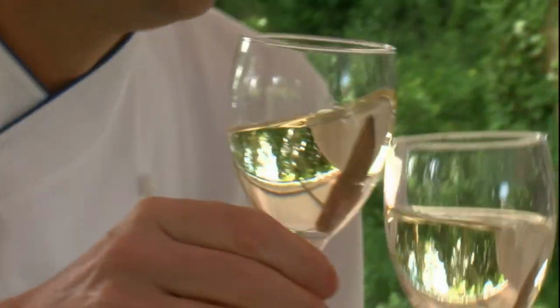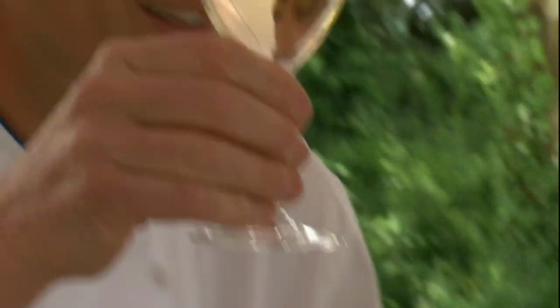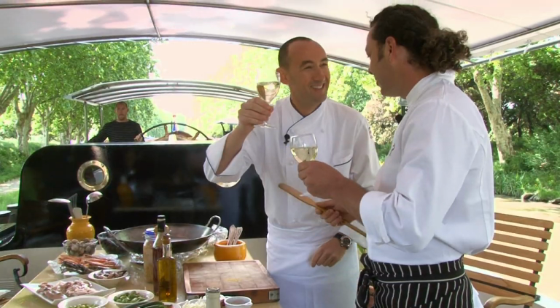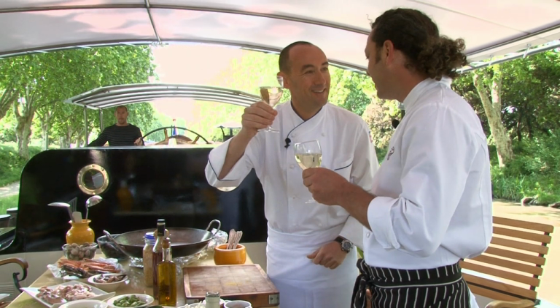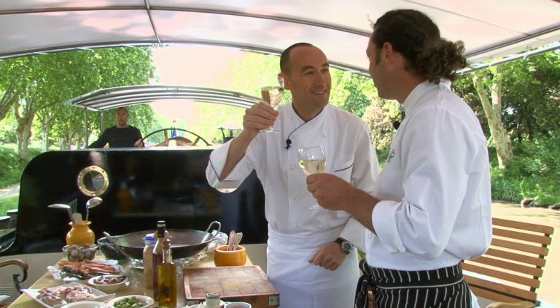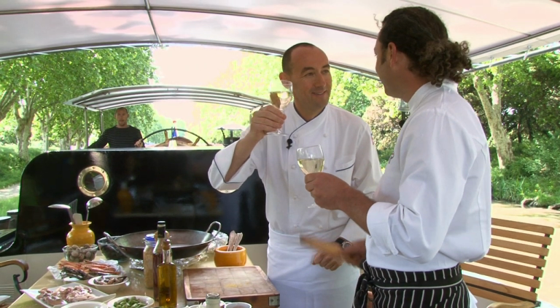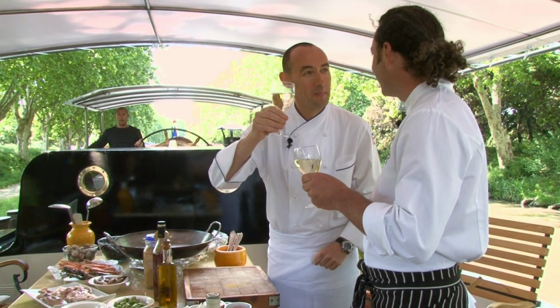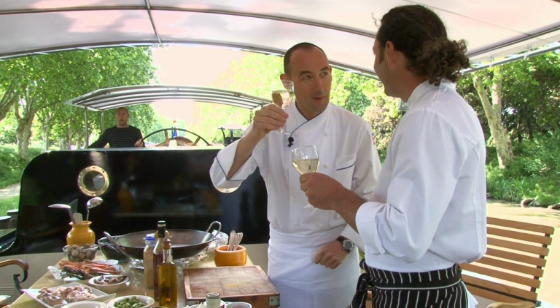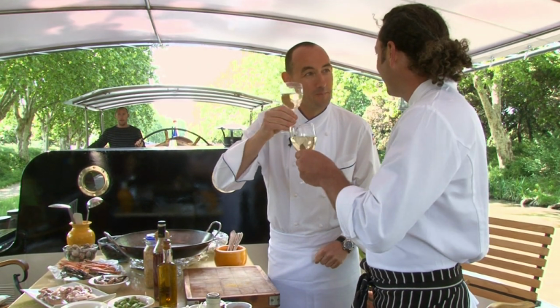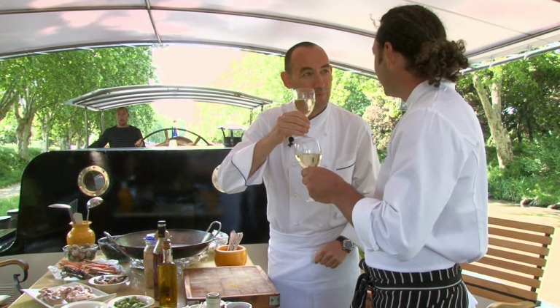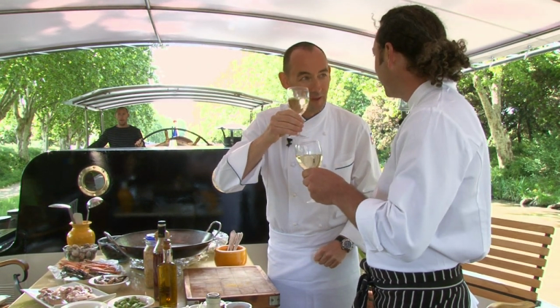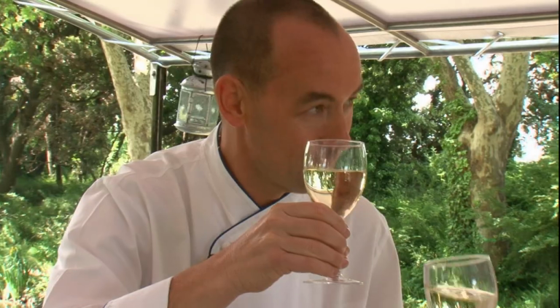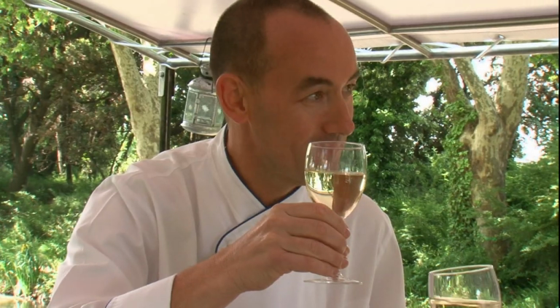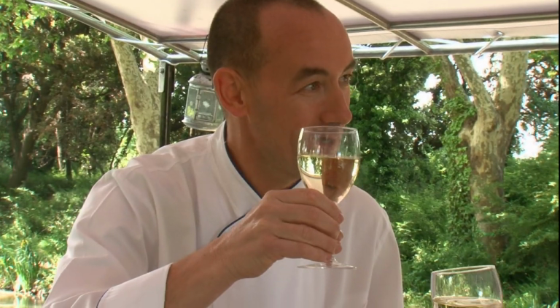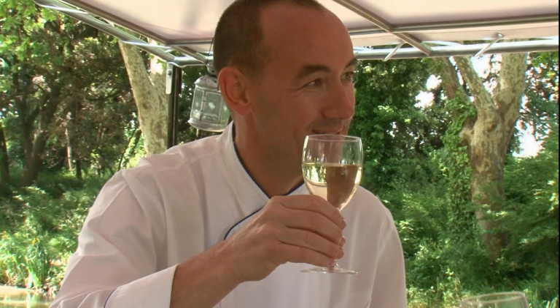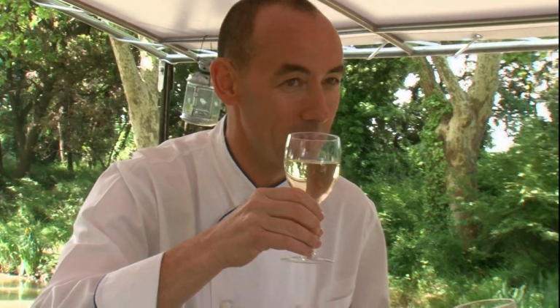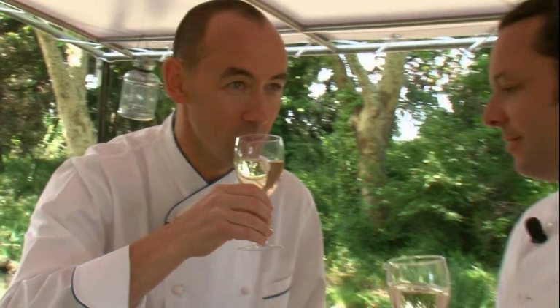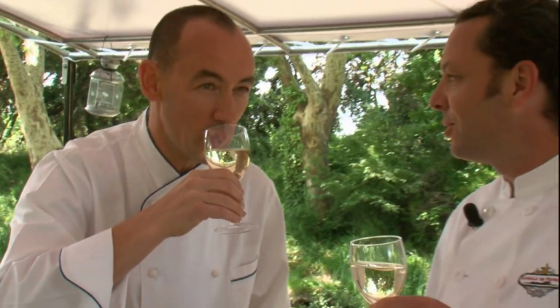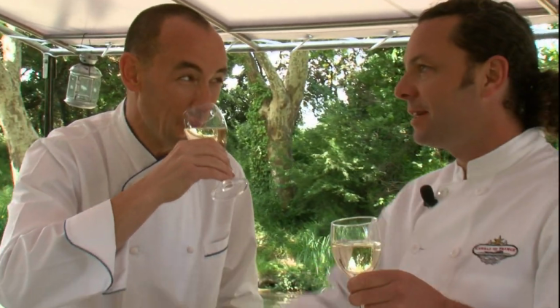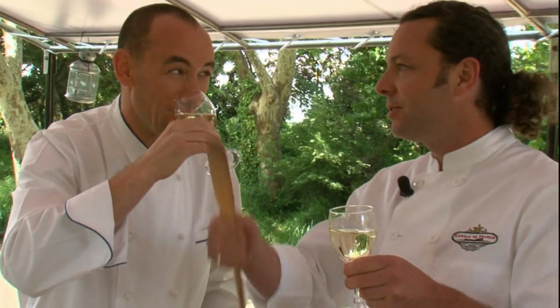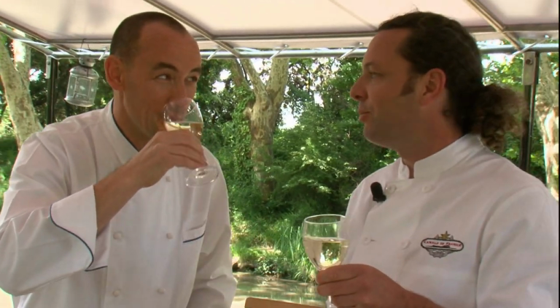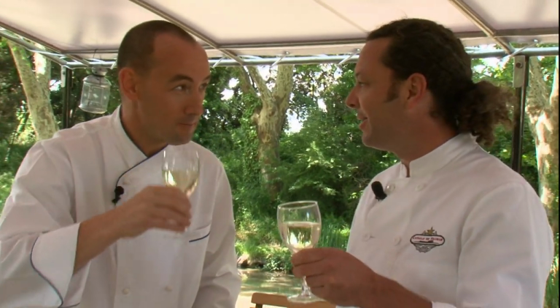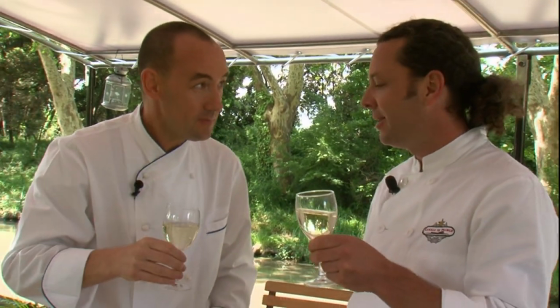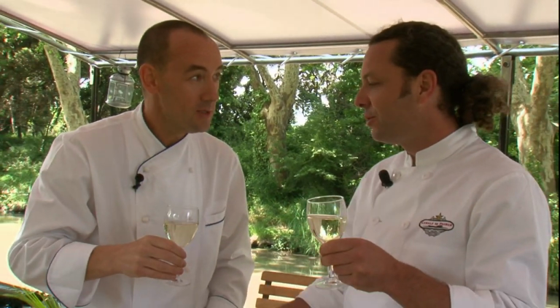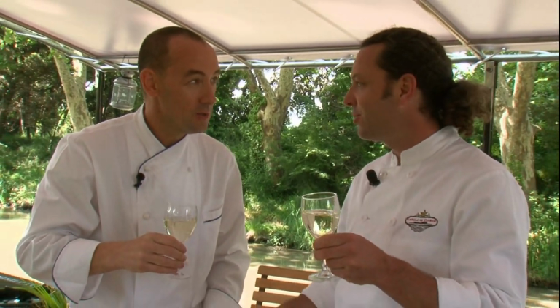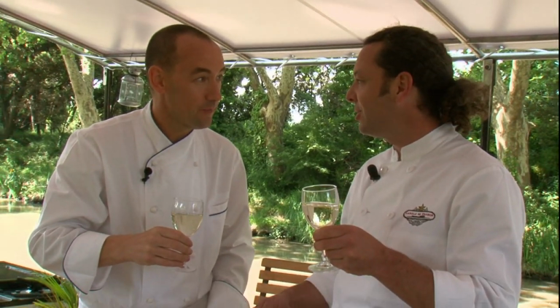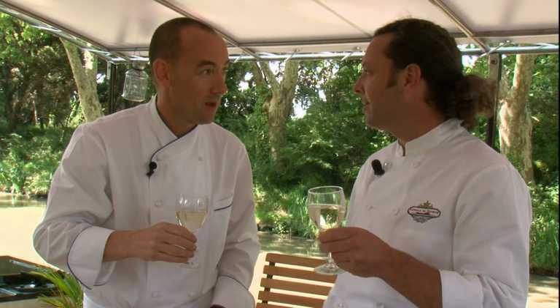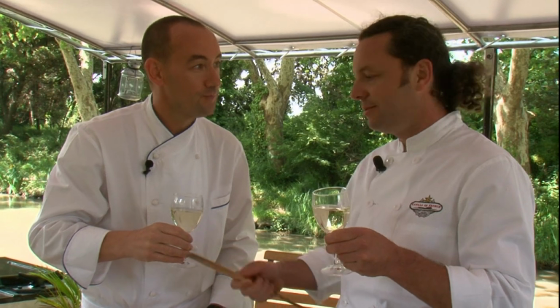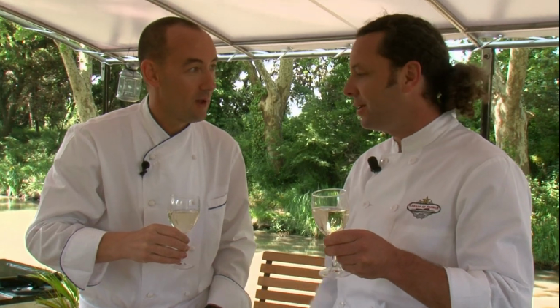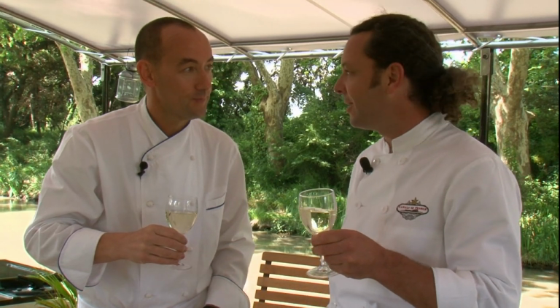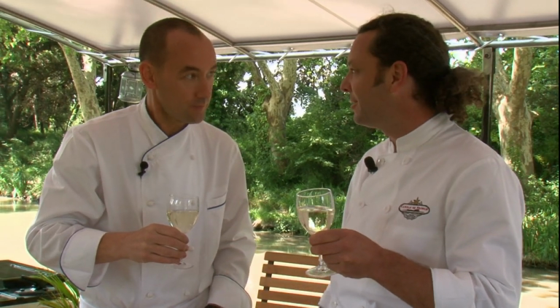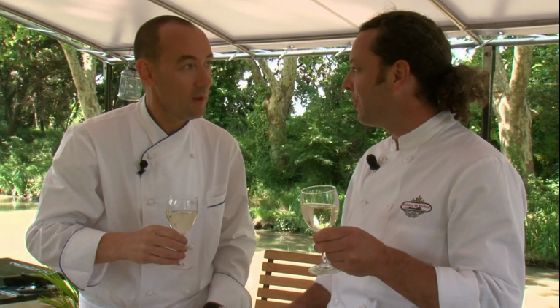I'd like to say that a paella is a real festive dish, really nice to make with your friends. Being next to the Spanish border here, it's a real traditional dish. We cook it all the time in the south of France.